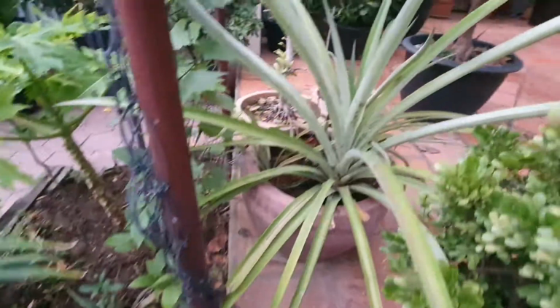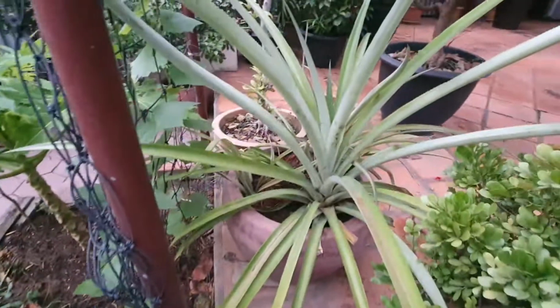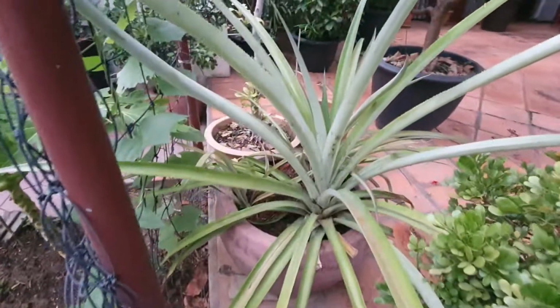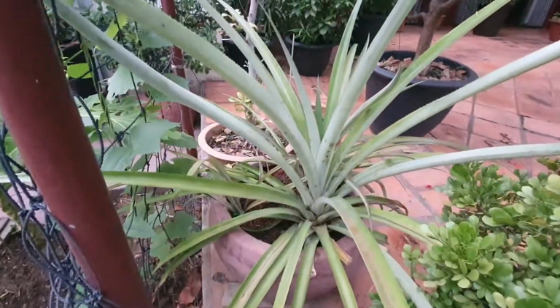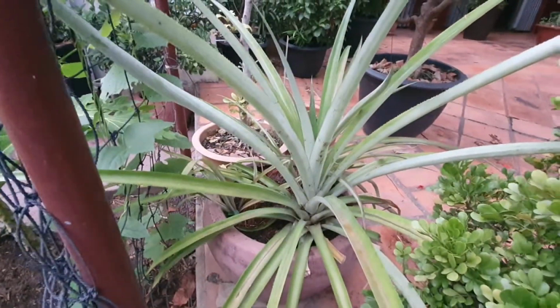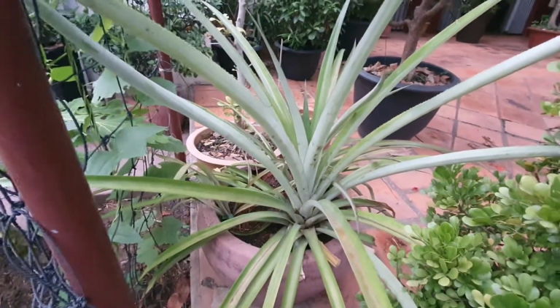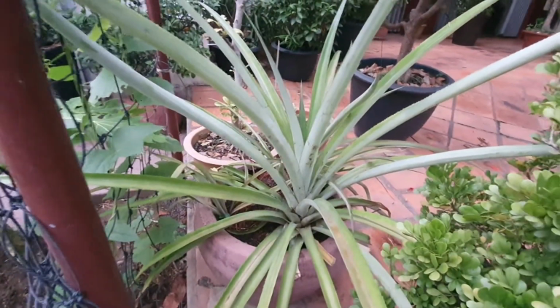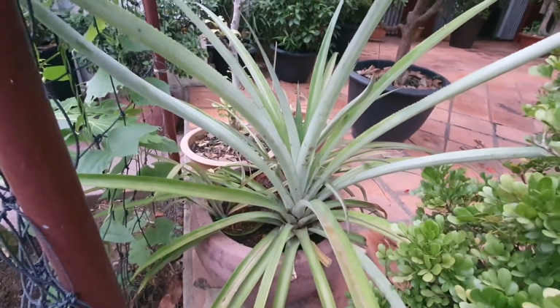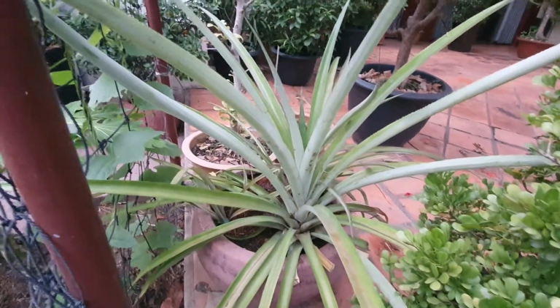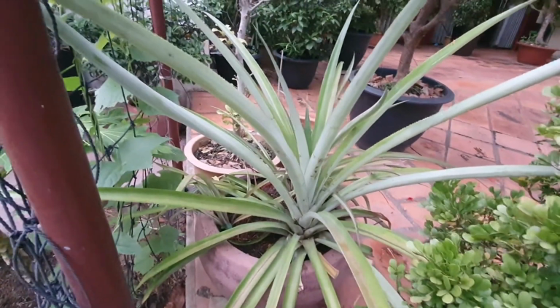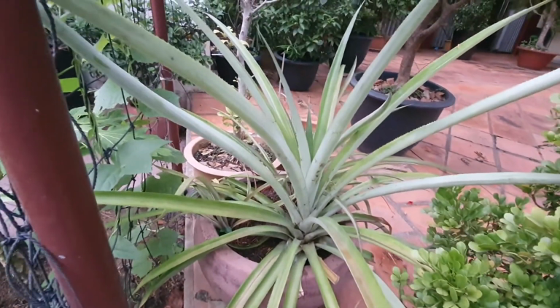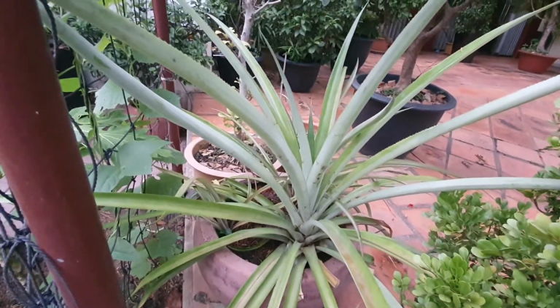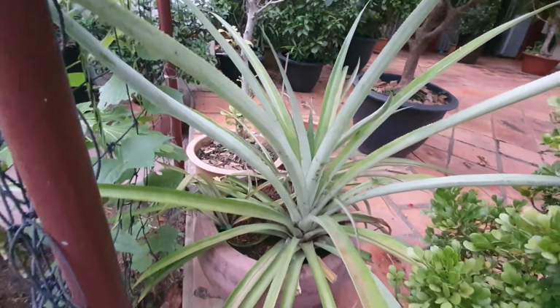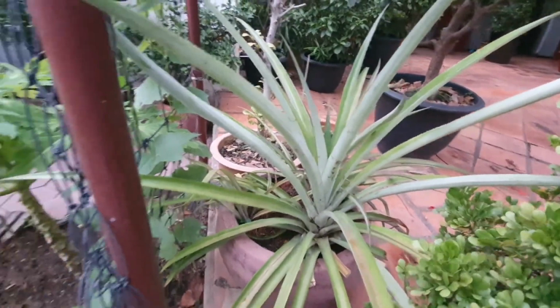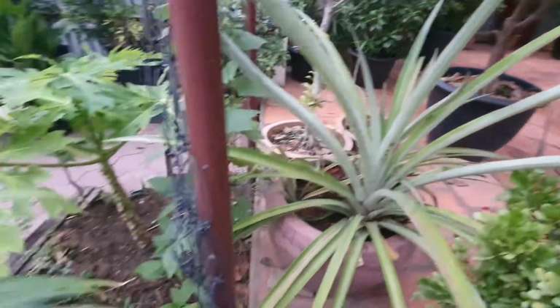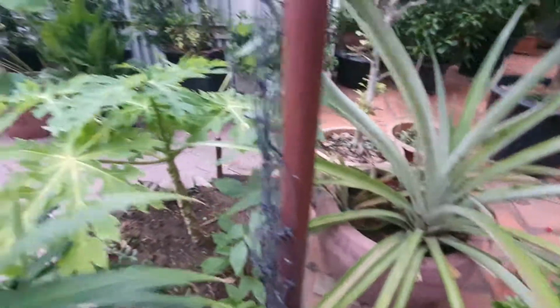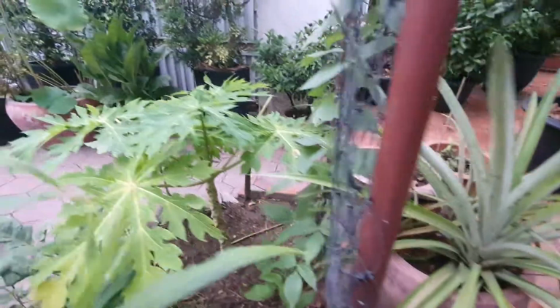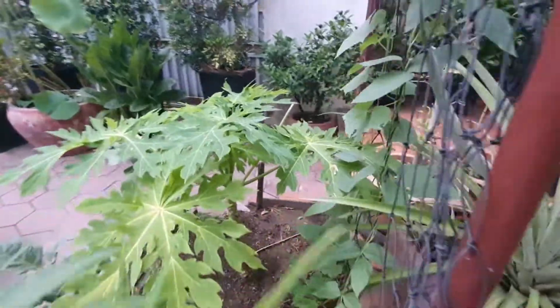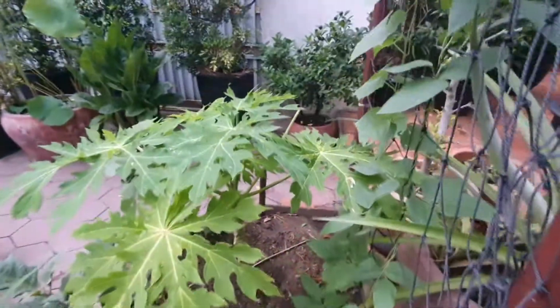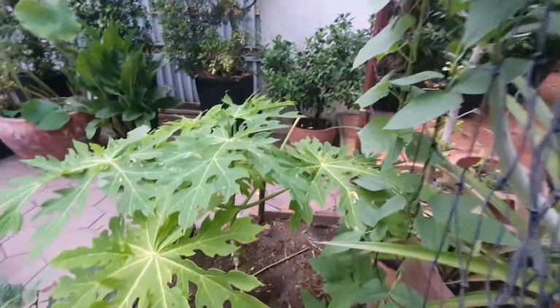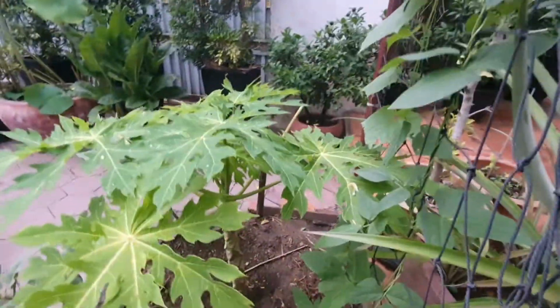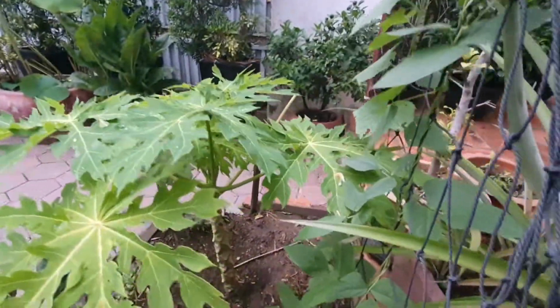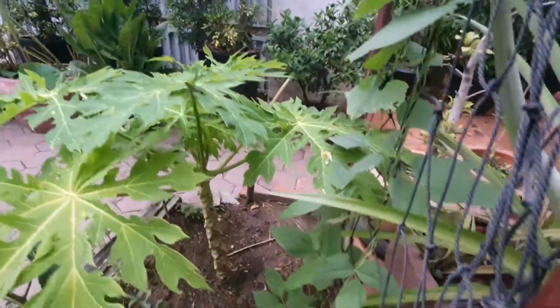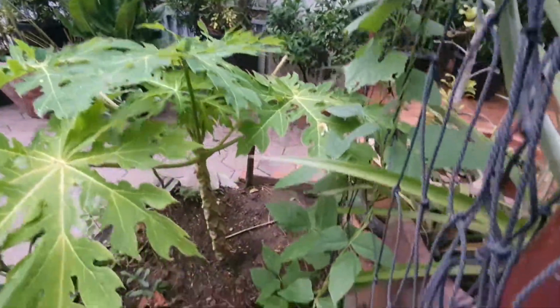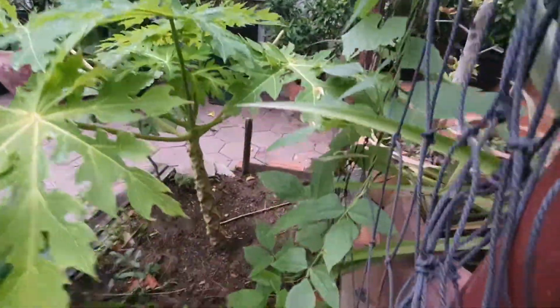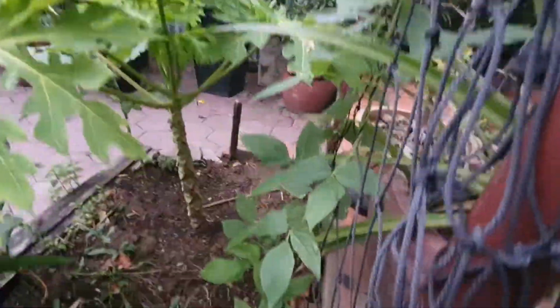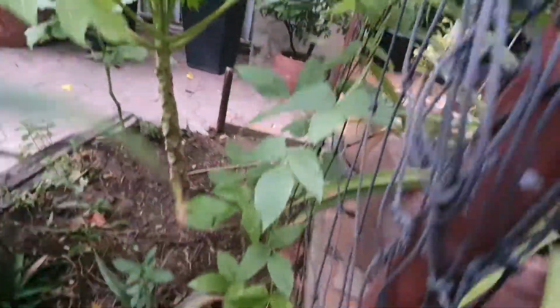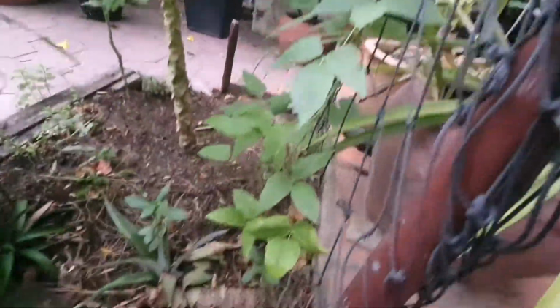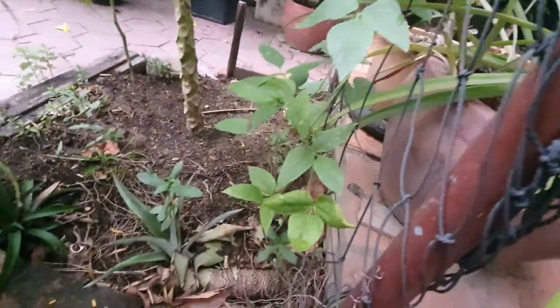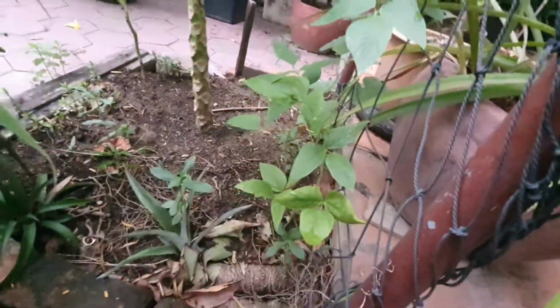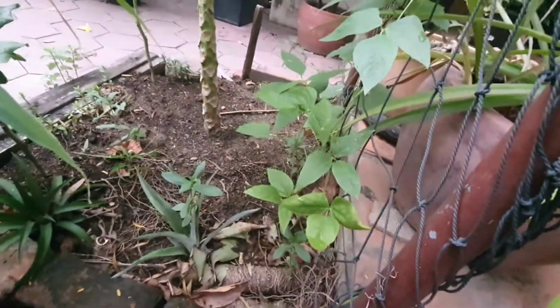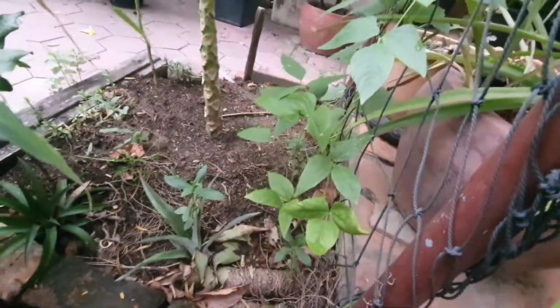Pineapple. That's pineapple. Papaya. Pineapple.